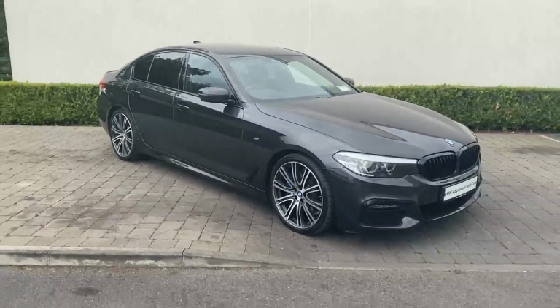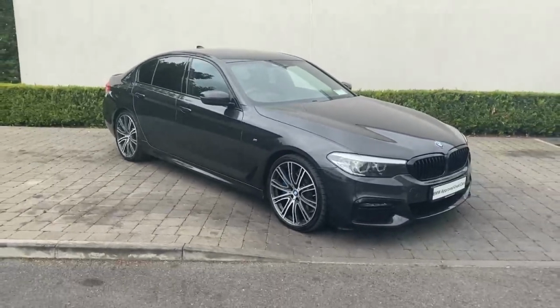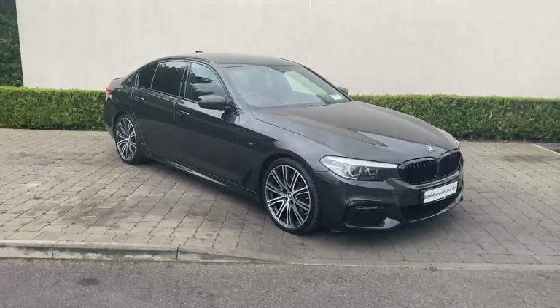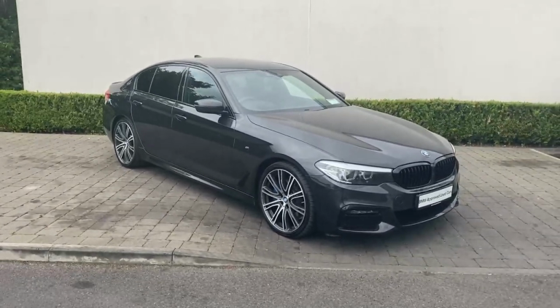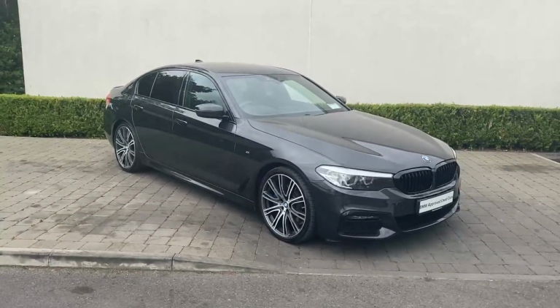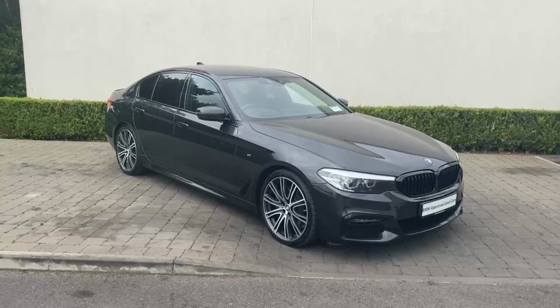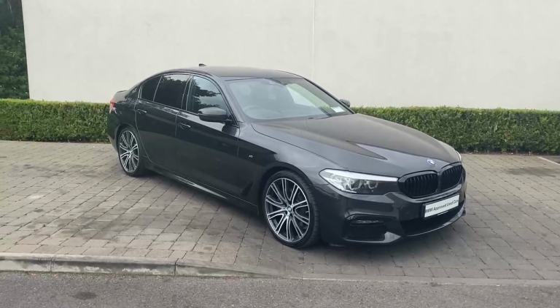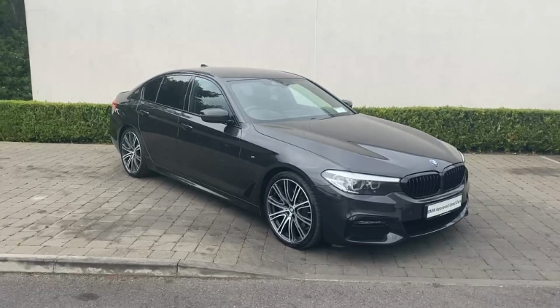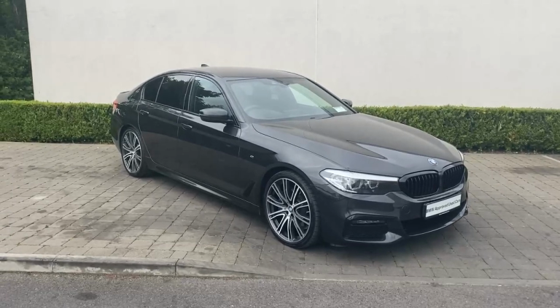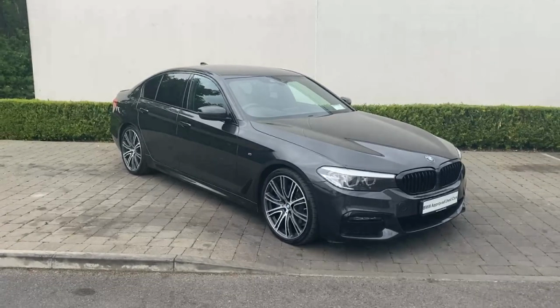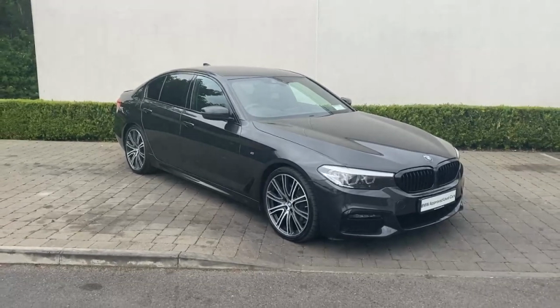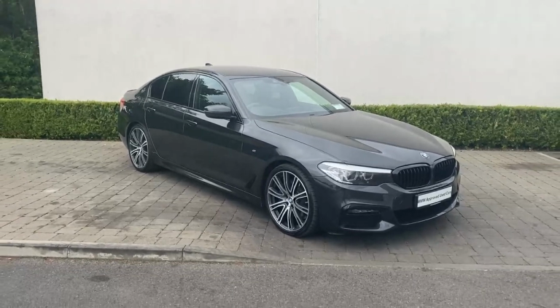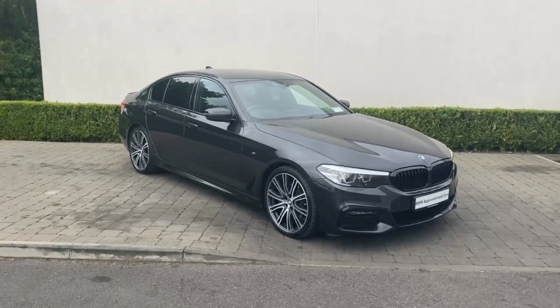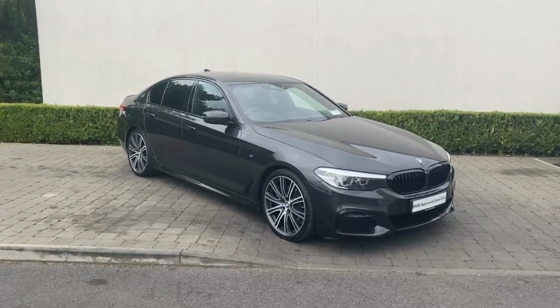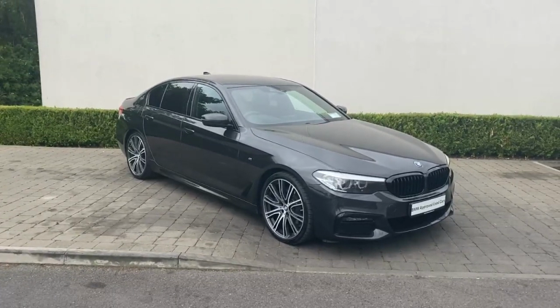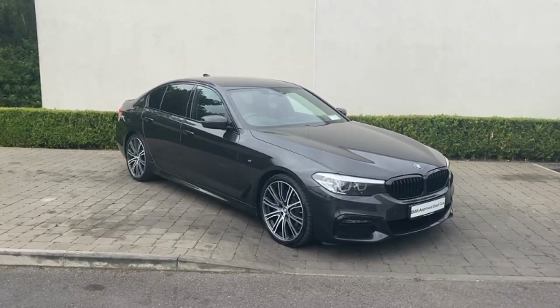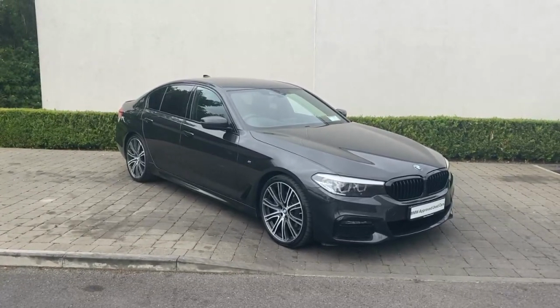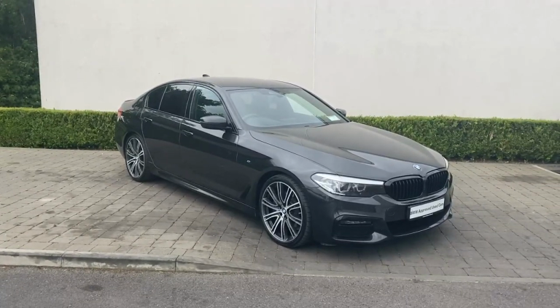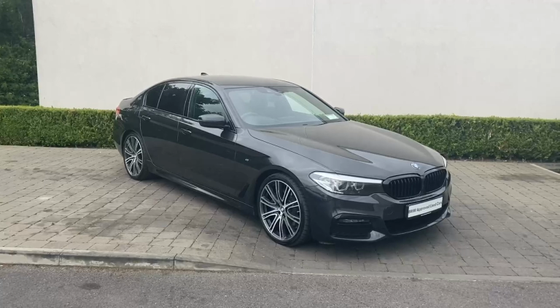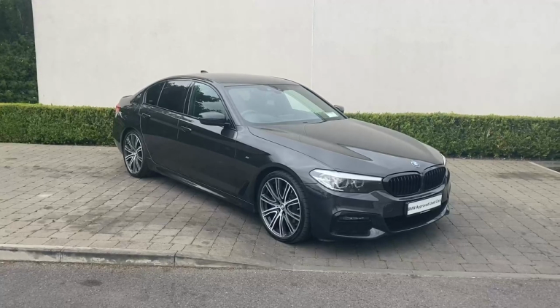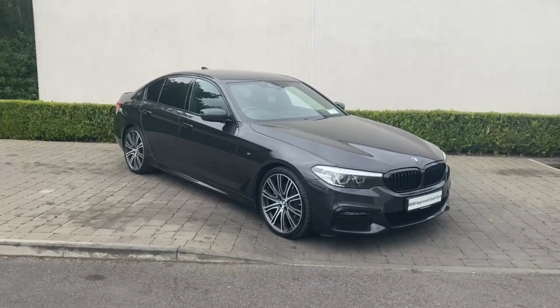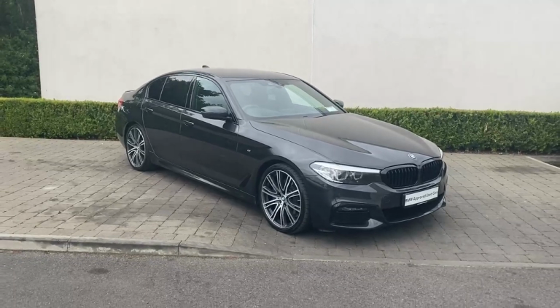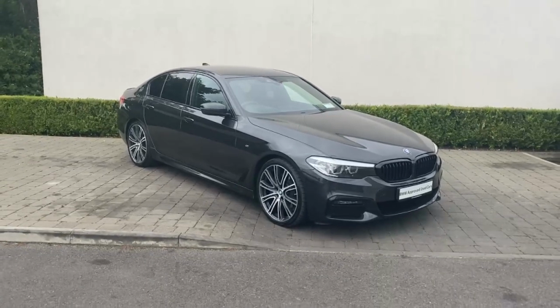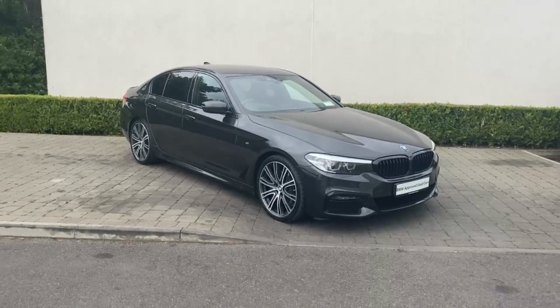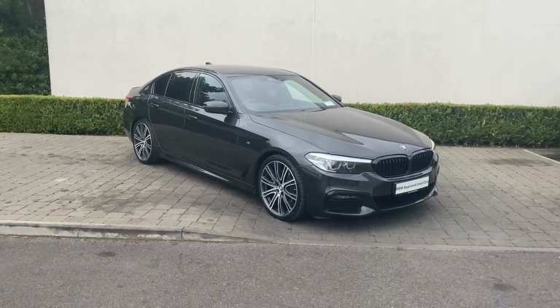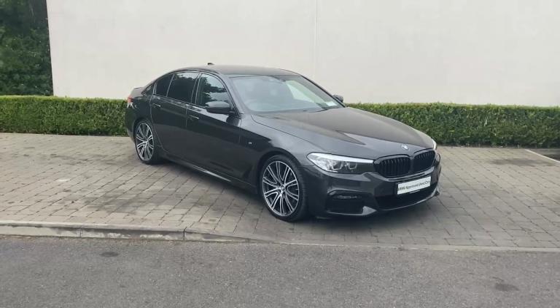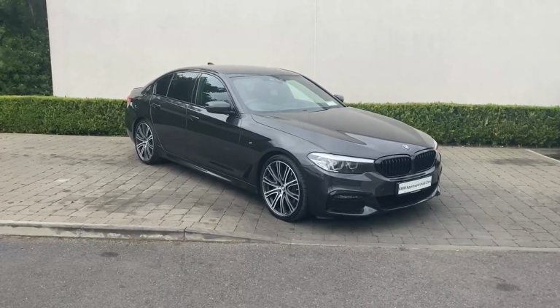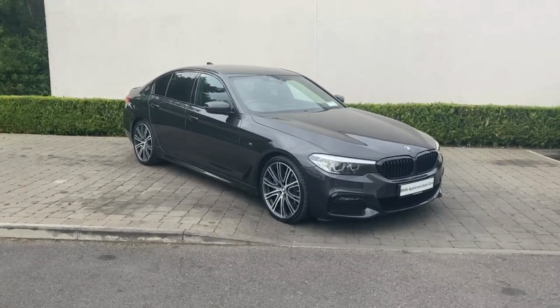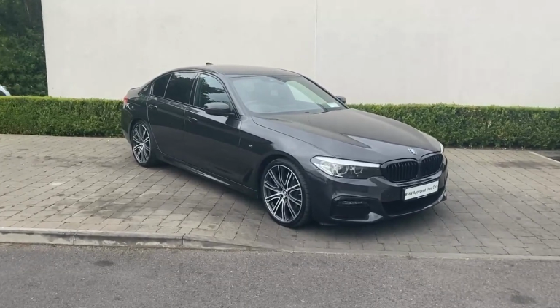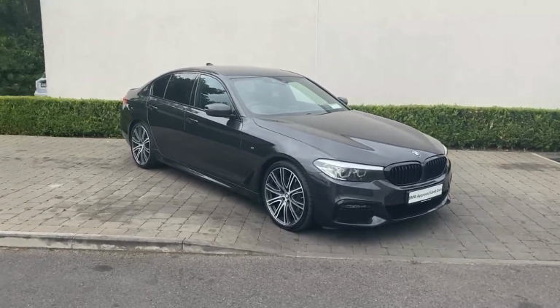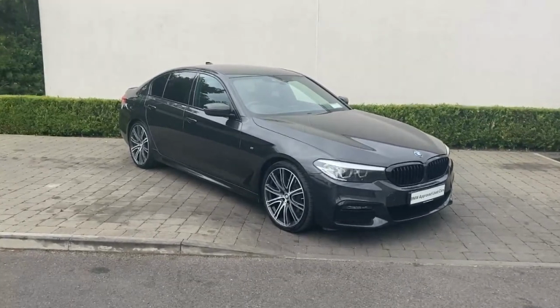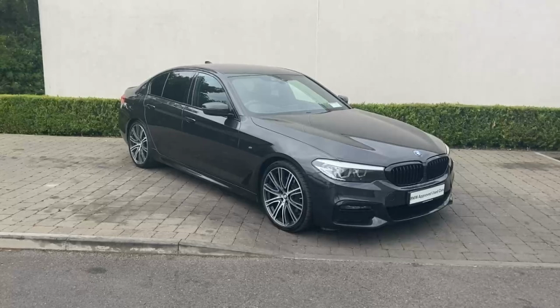If you'd like to inquire about this car, please contact us on 090-646-5888 or via email at sales@colinquinnbmw.ie. Thank you.